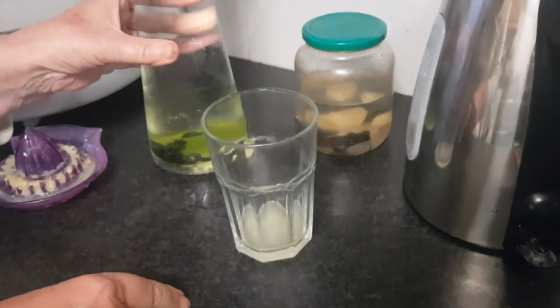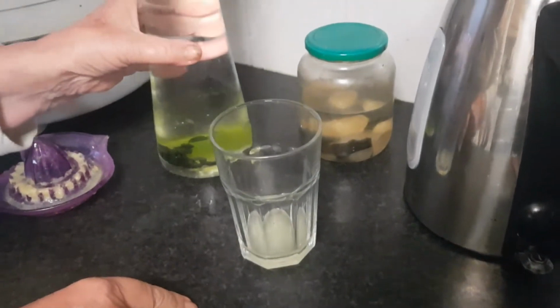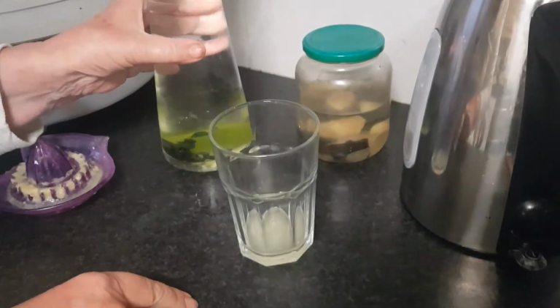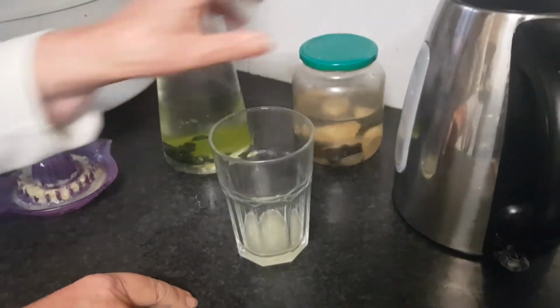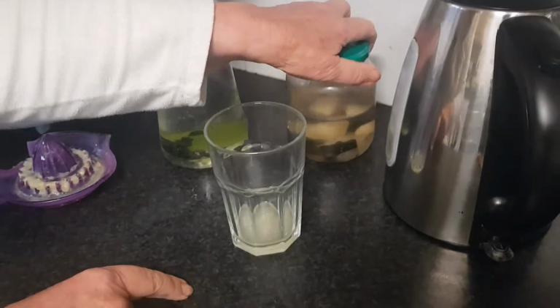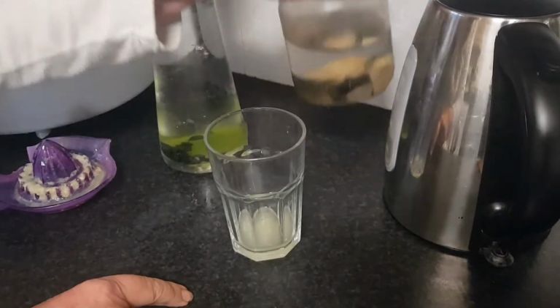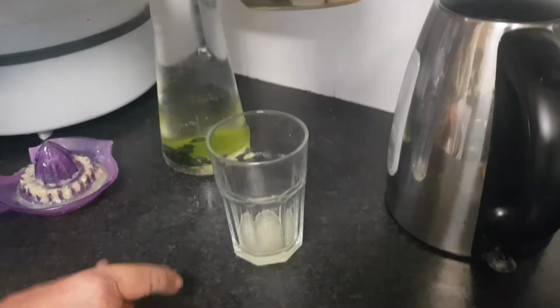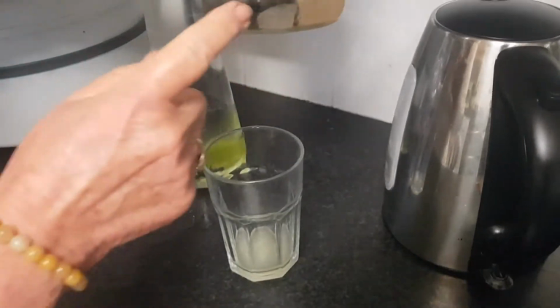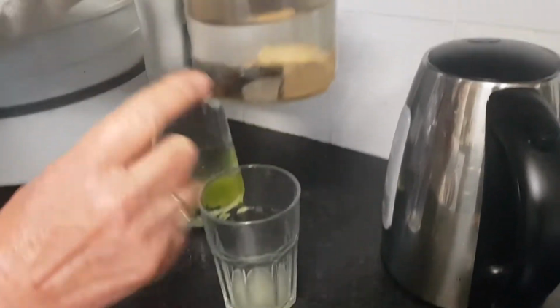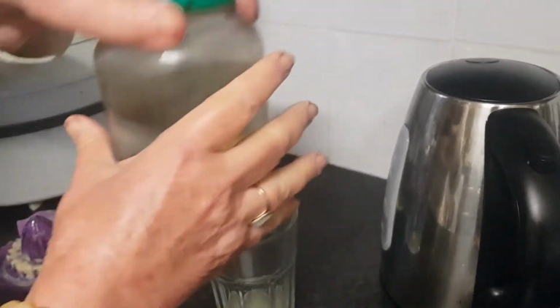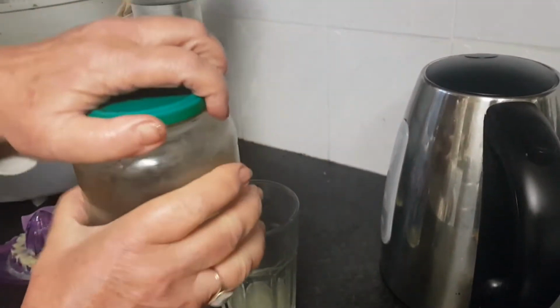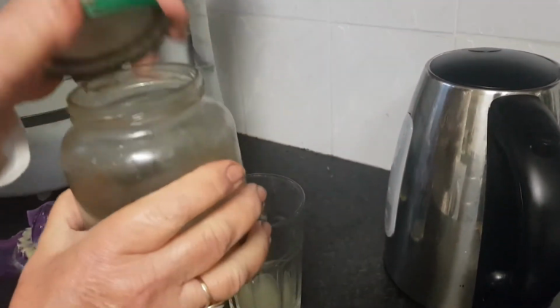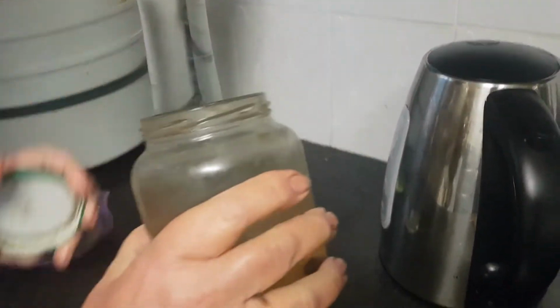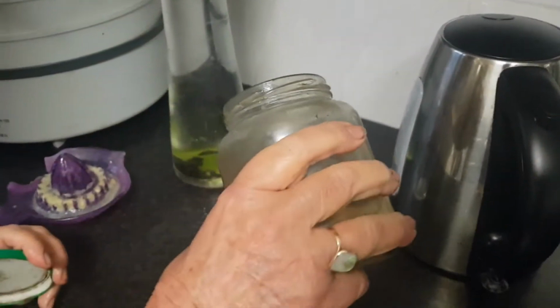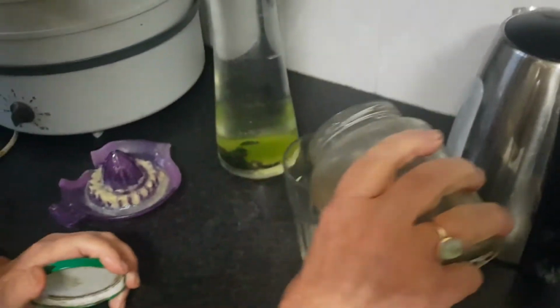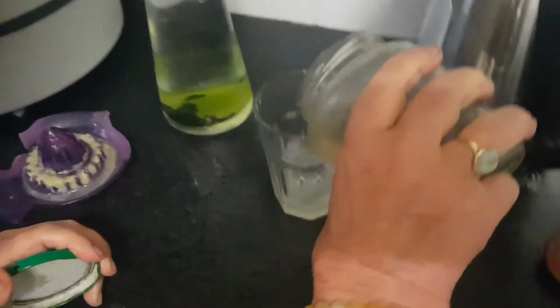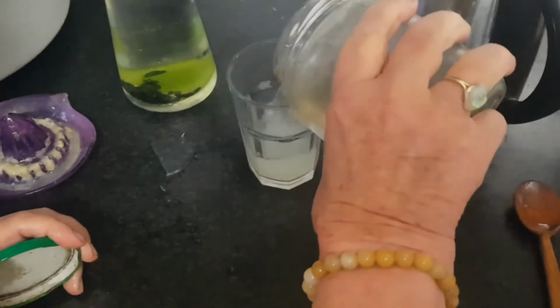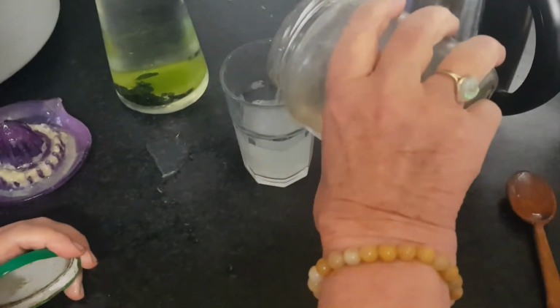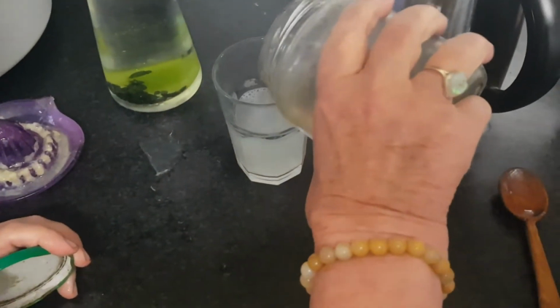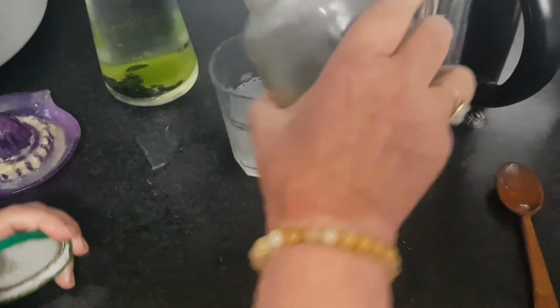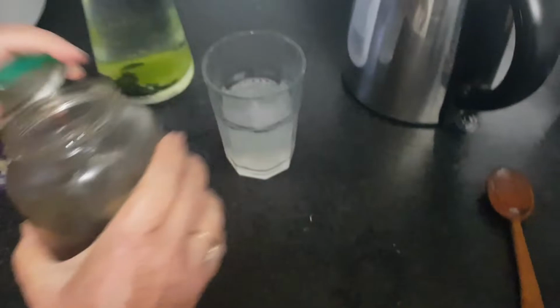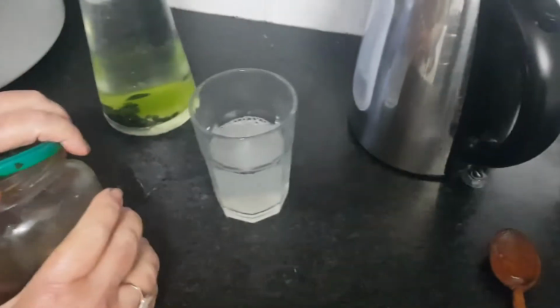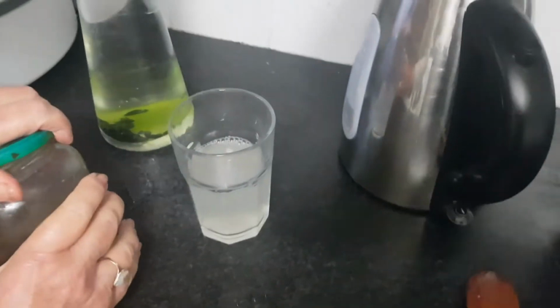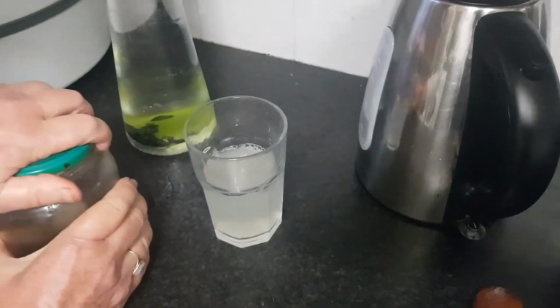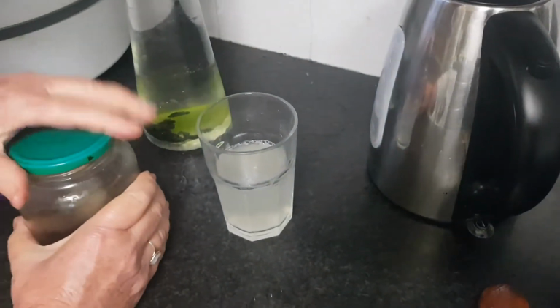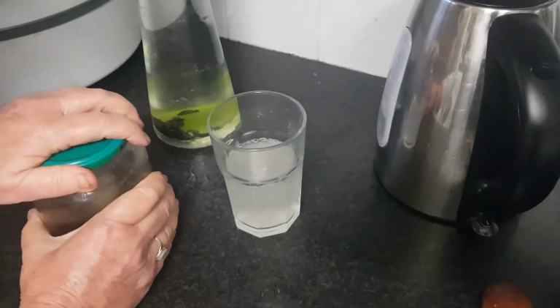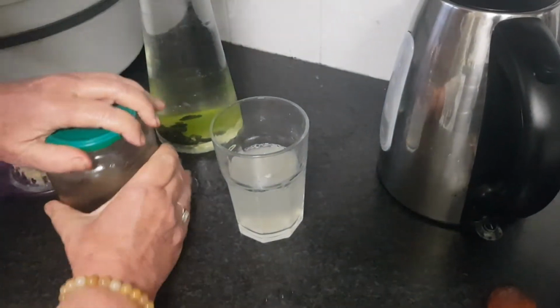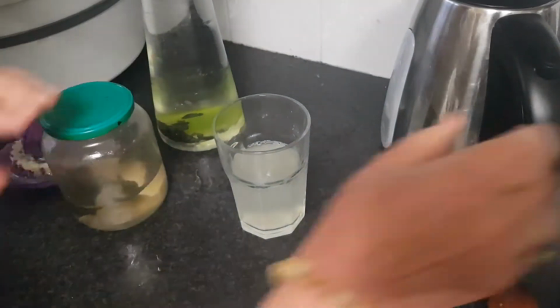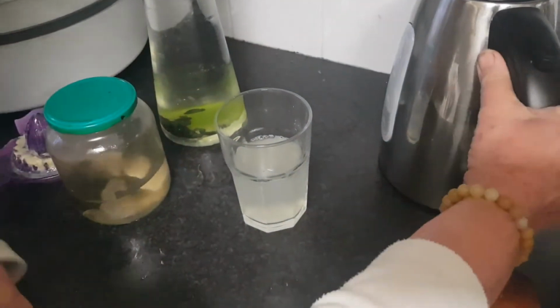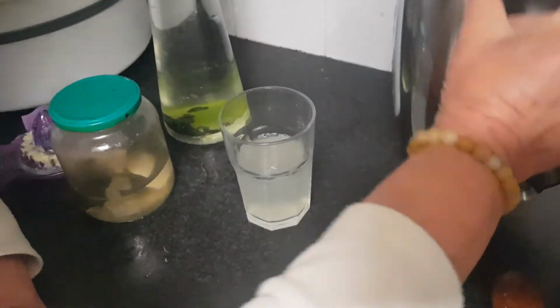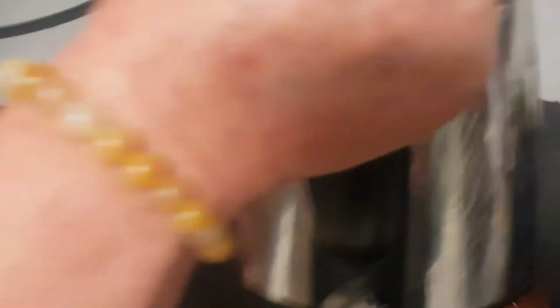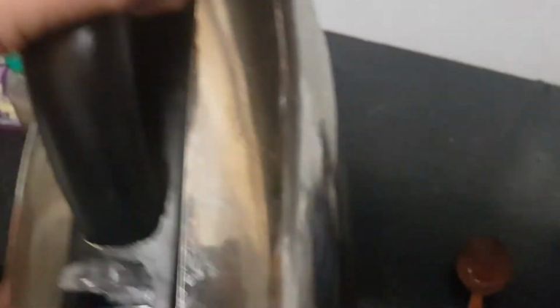To the lemon, I add now shungite water. I have here shungite stones and crystals. I add it to the lemon, half water, and only then I add hot water to make it lukewarm.